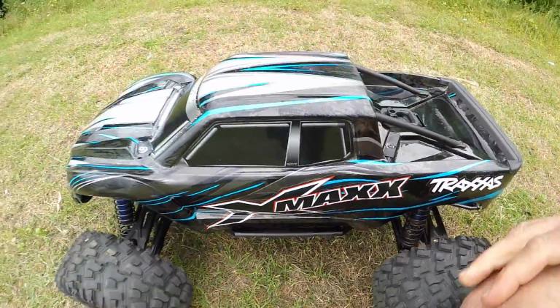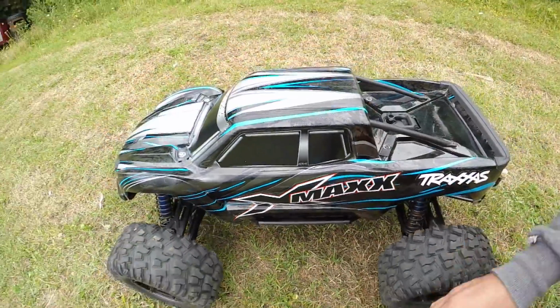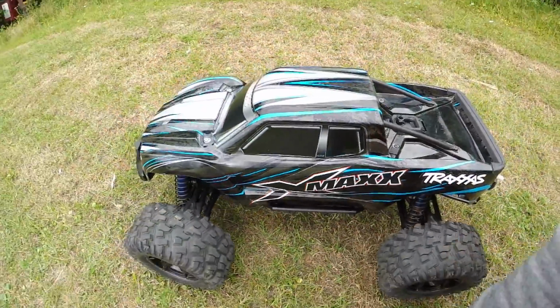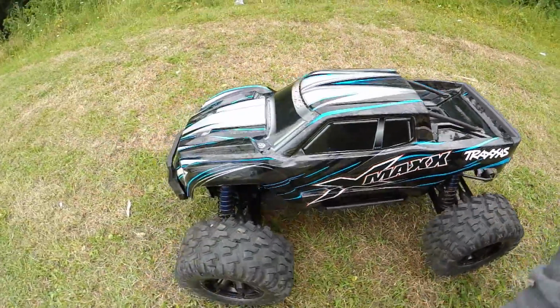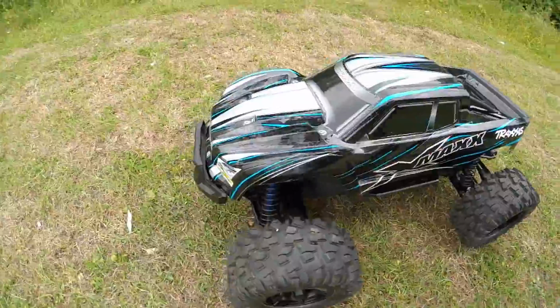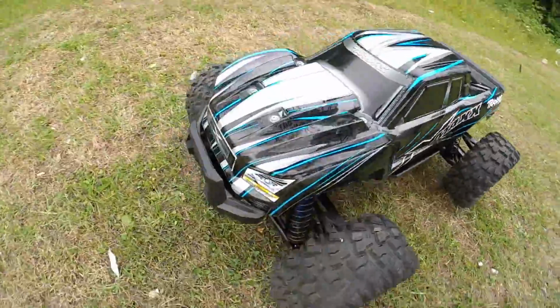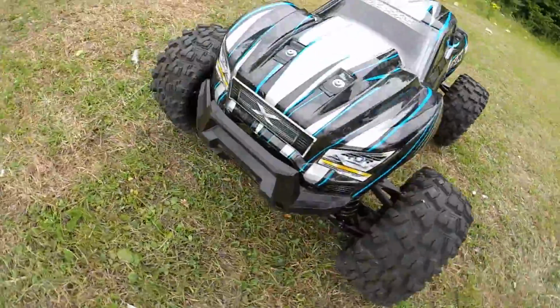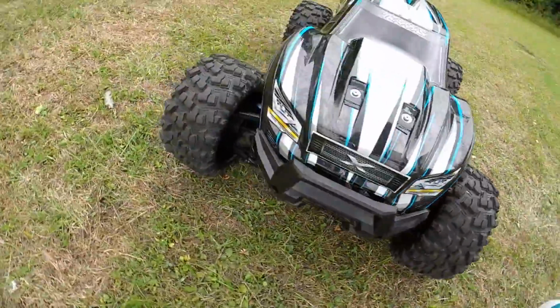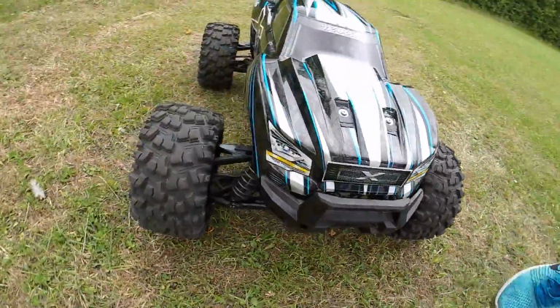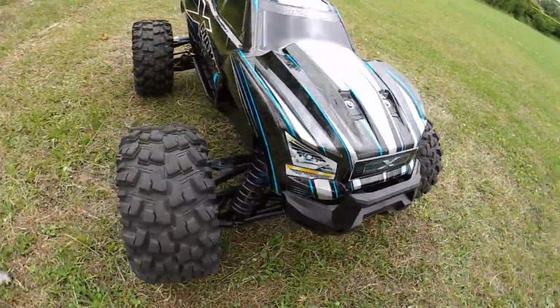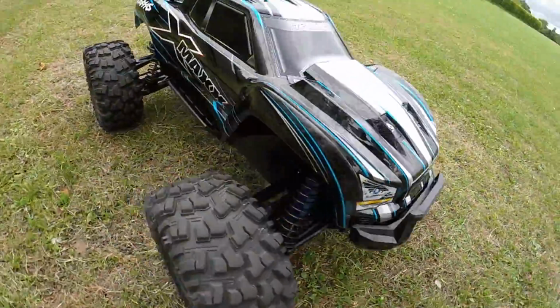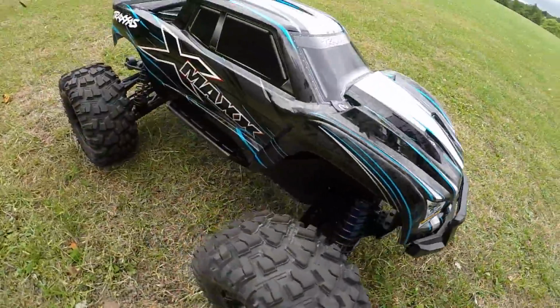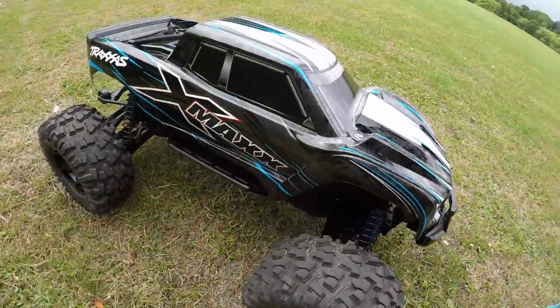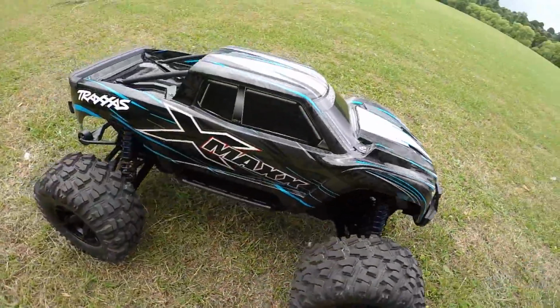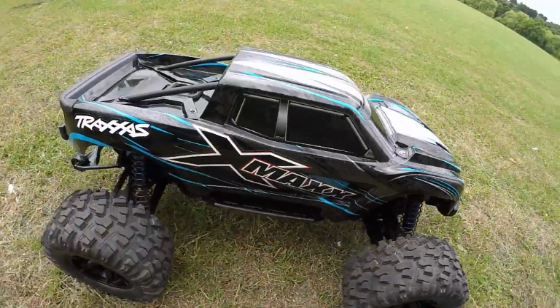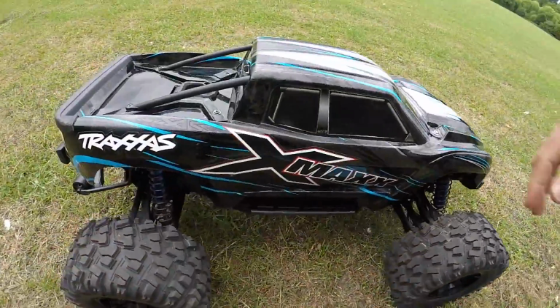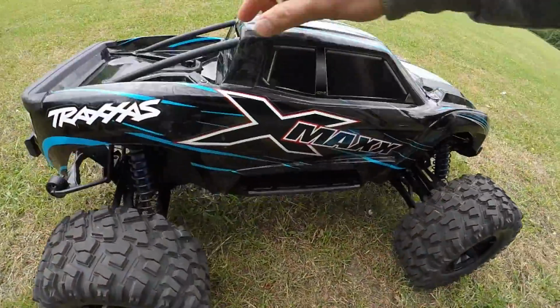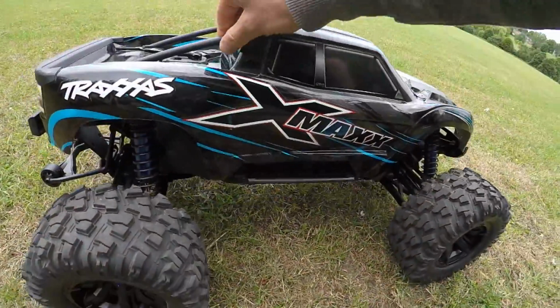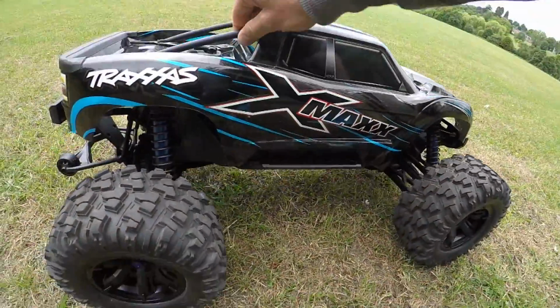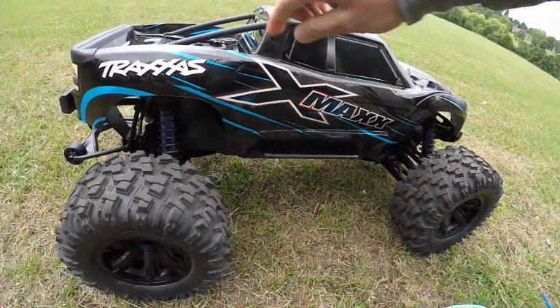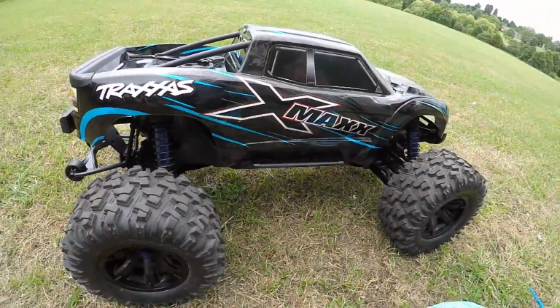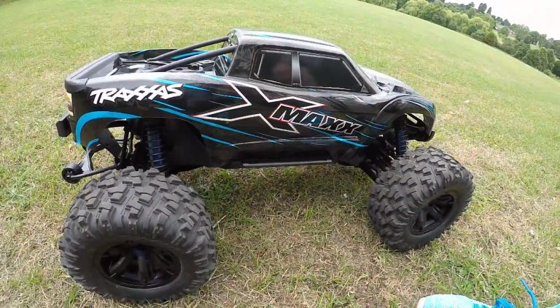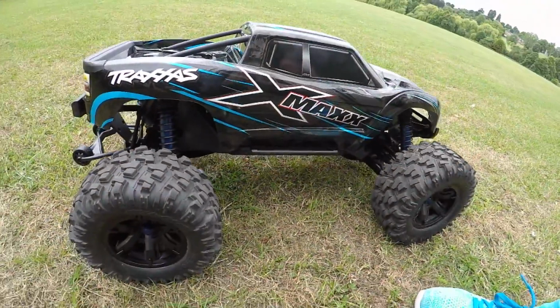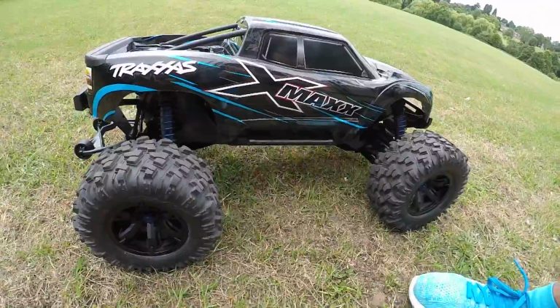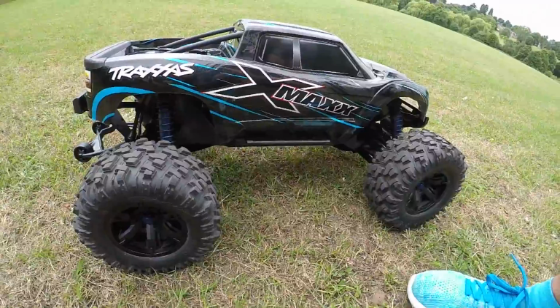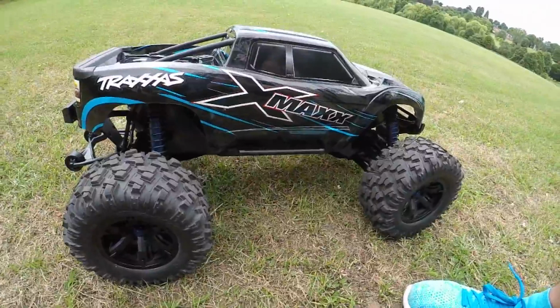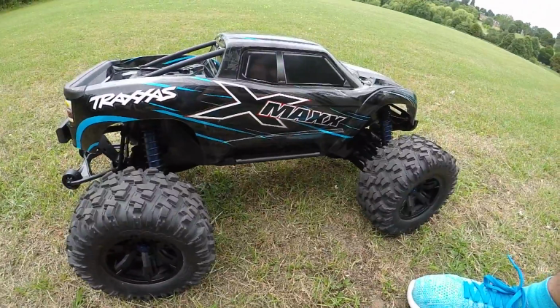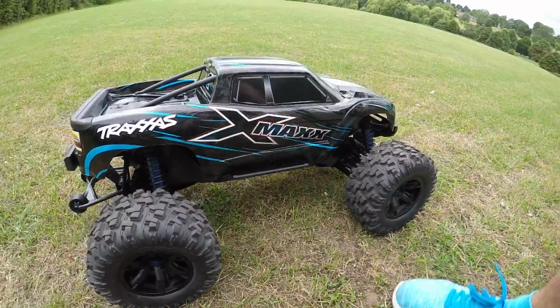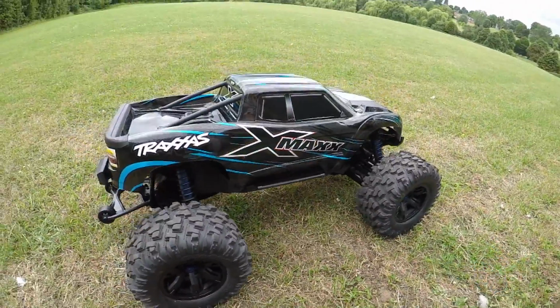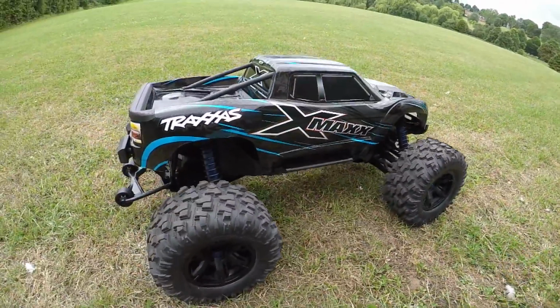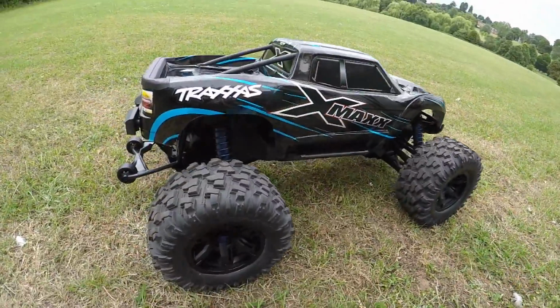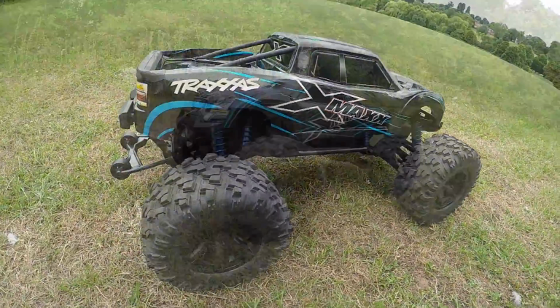I've said this before, but personally I love the way the X-Maxx body goes on — it's so easy. No body clips. I definitely like it.